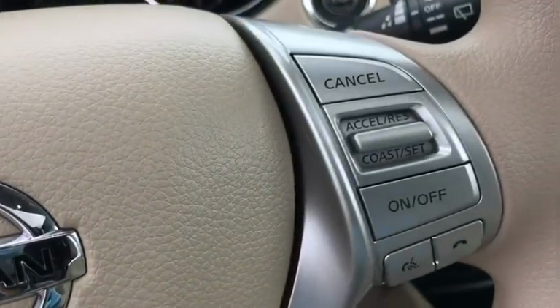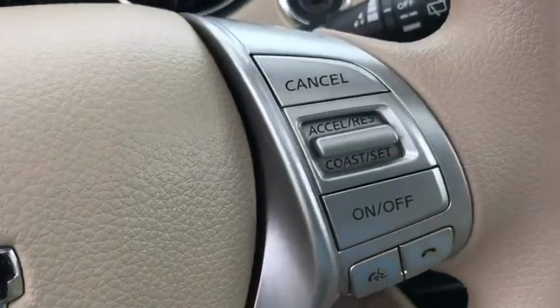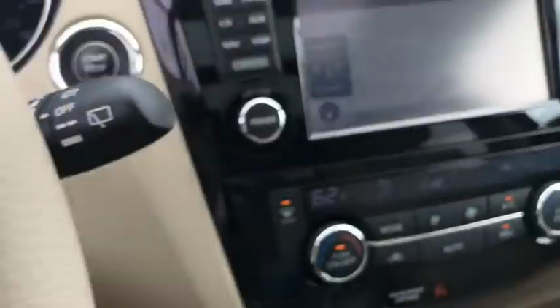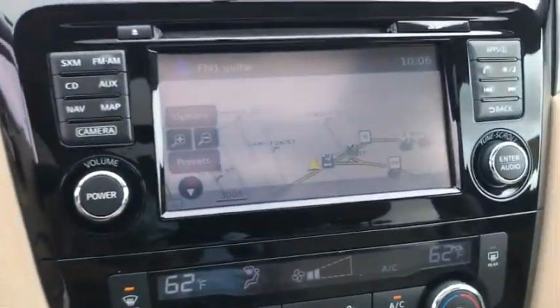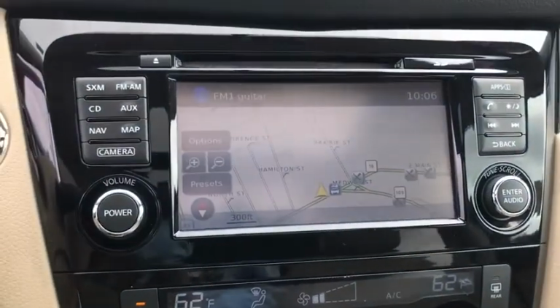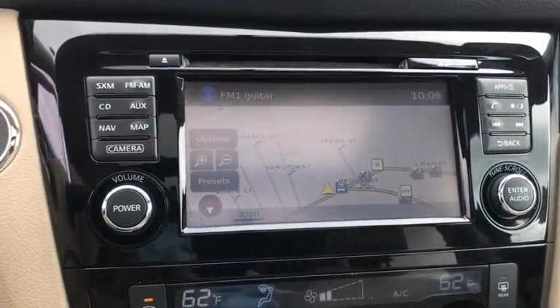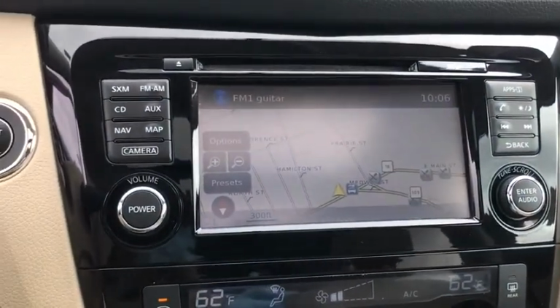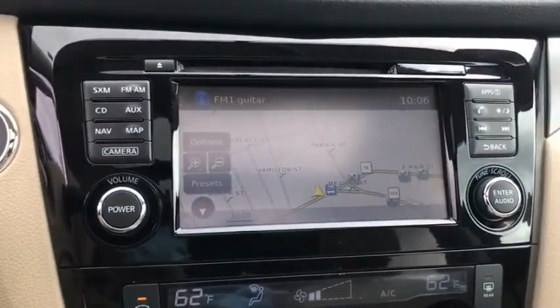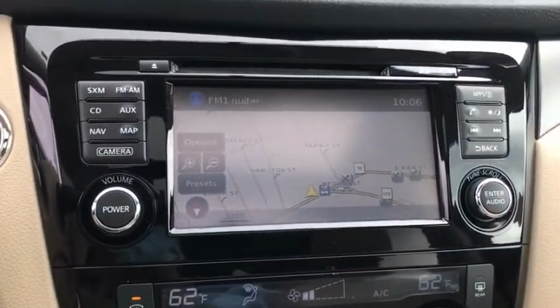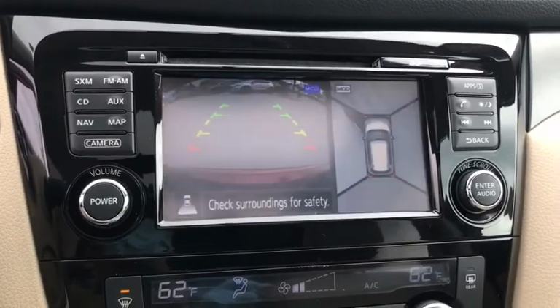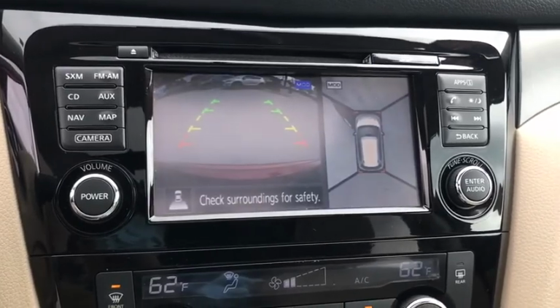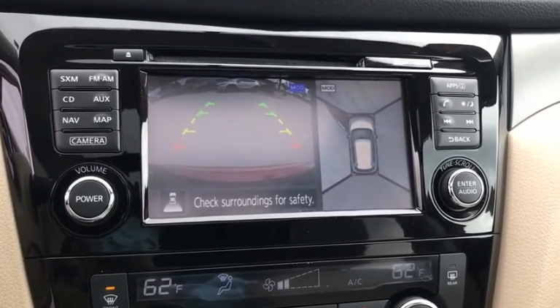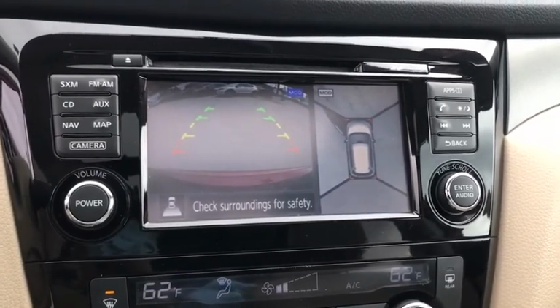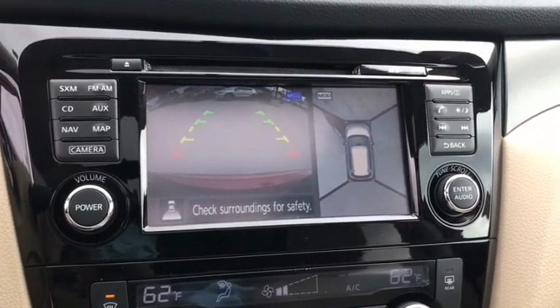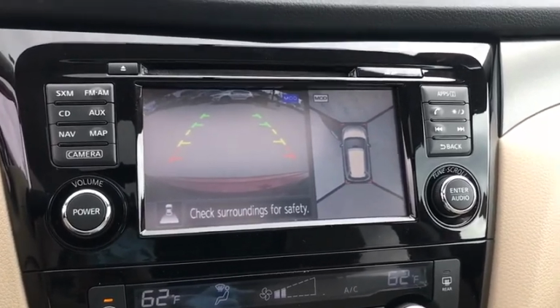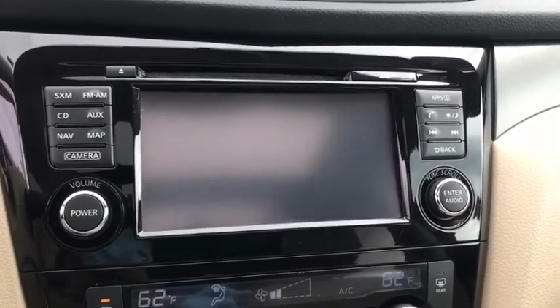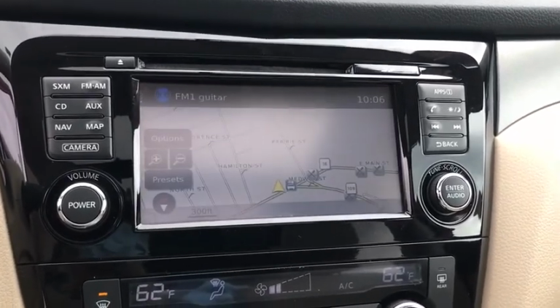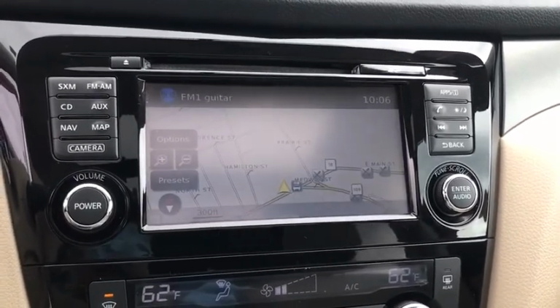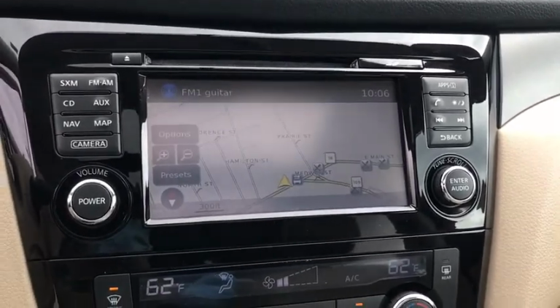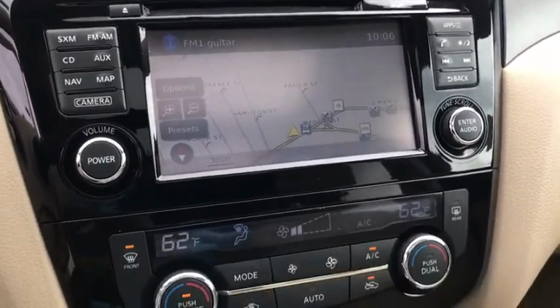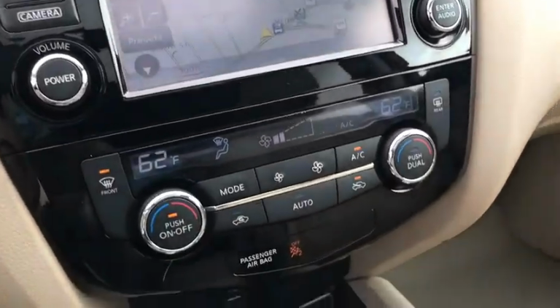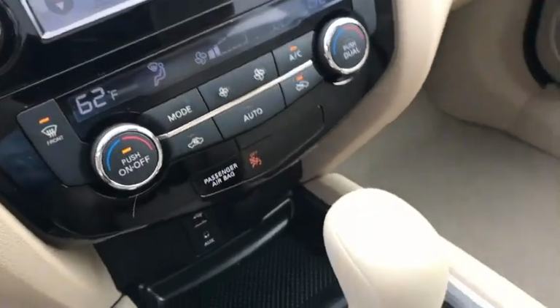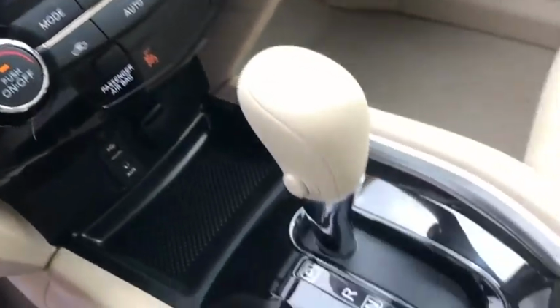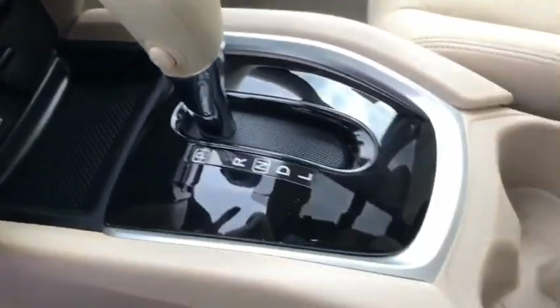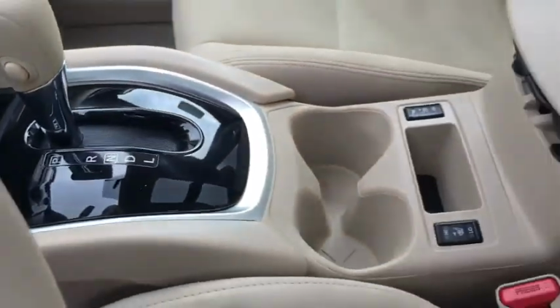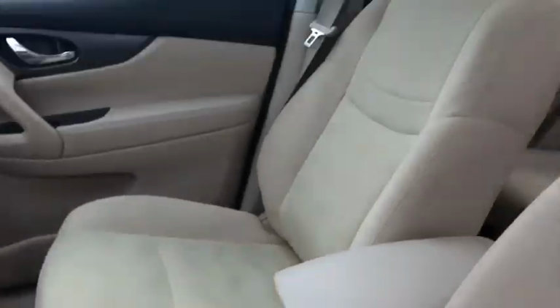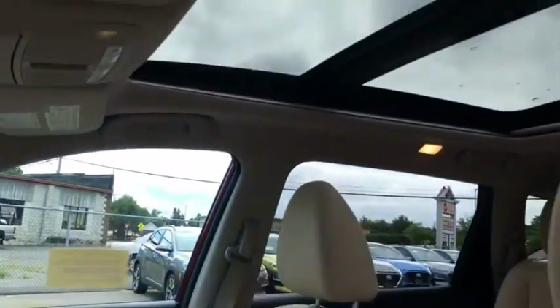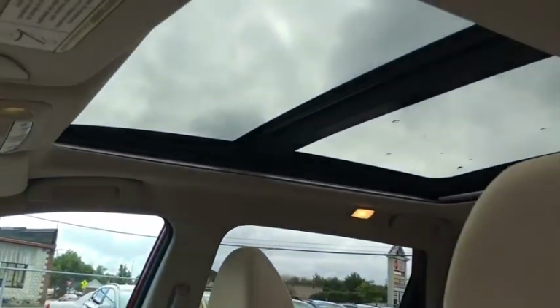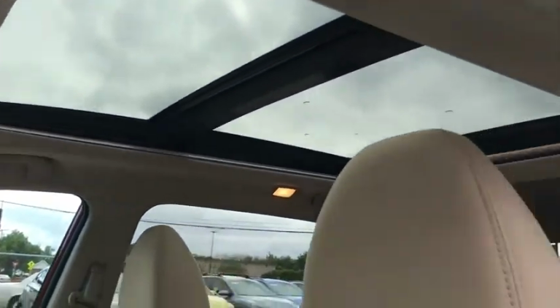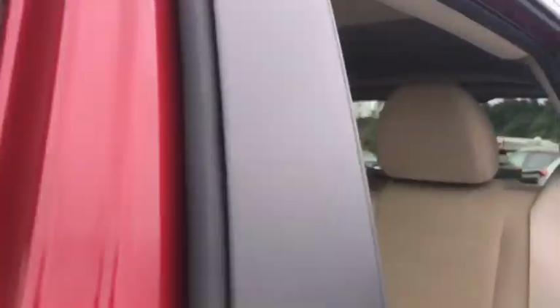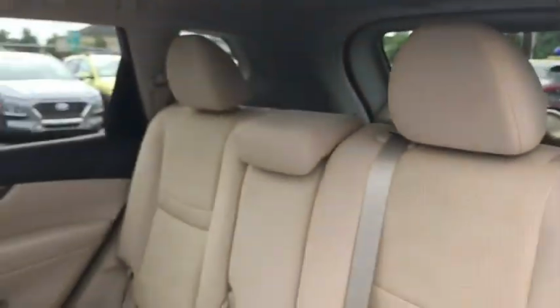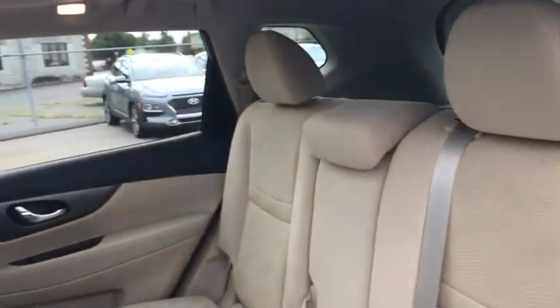Cruise control, four-wheel disc brakes, center armrest, security system, power windows, CD player, trip computer, rear window defroster, power locks, electronic stability control, overhead console, remote keyless entry.